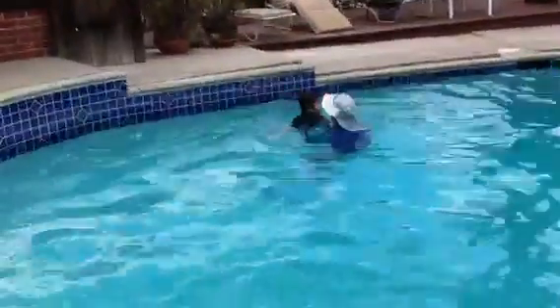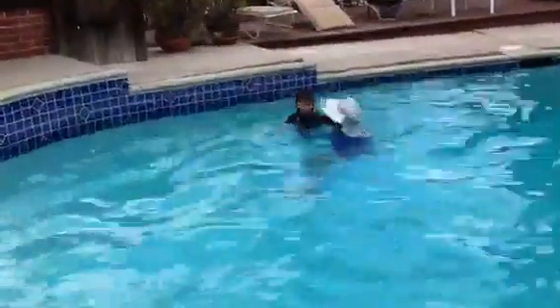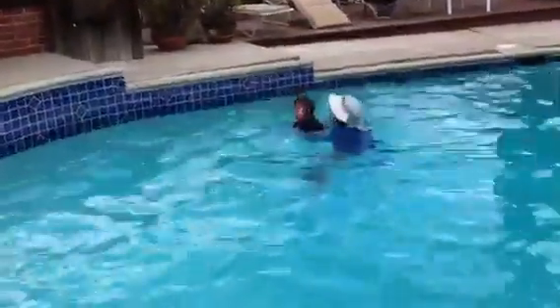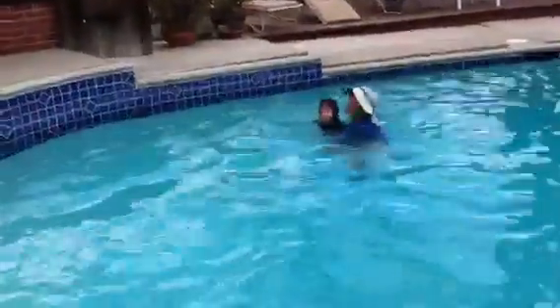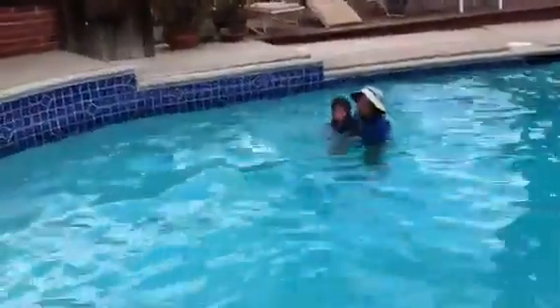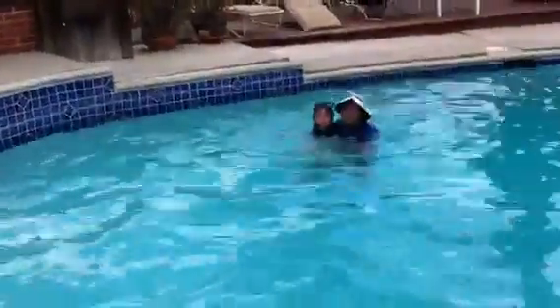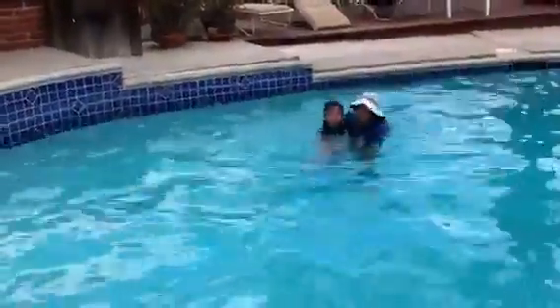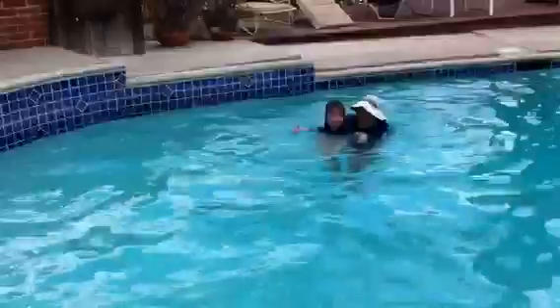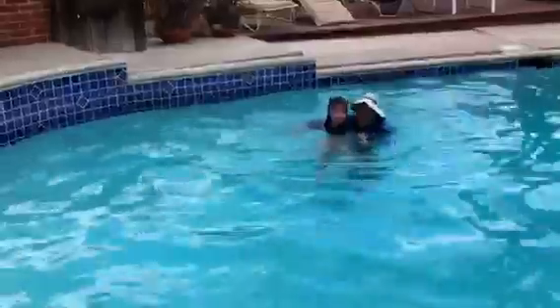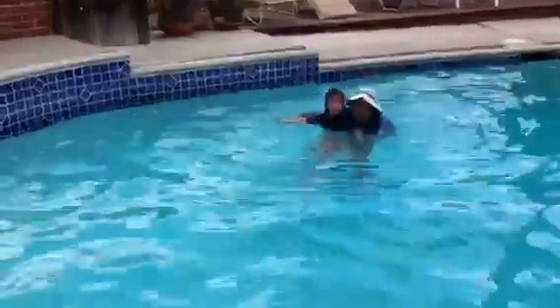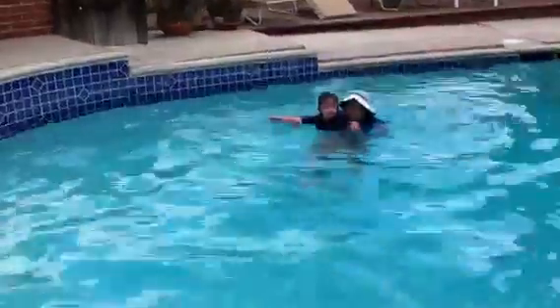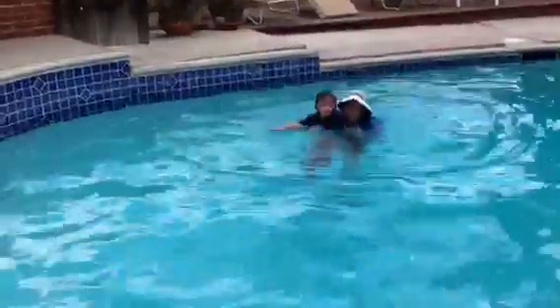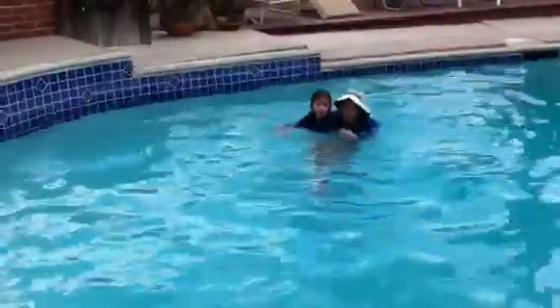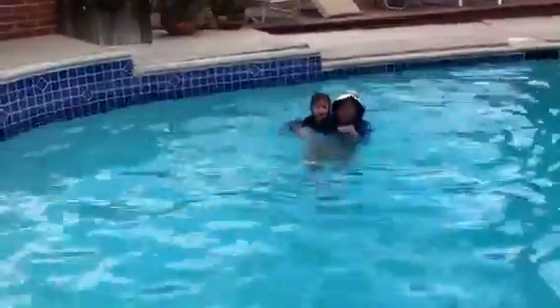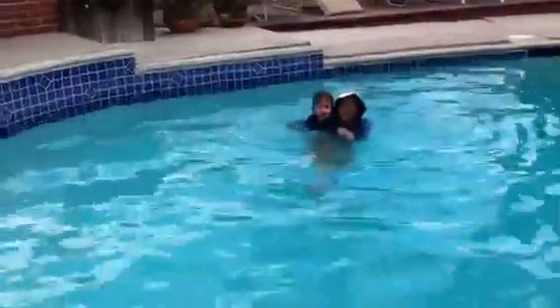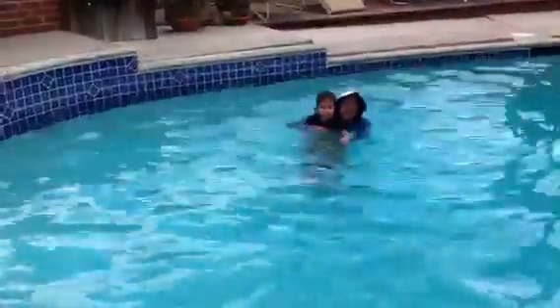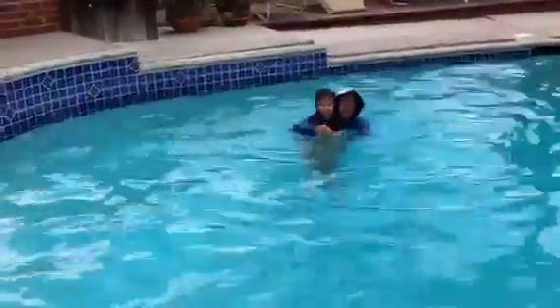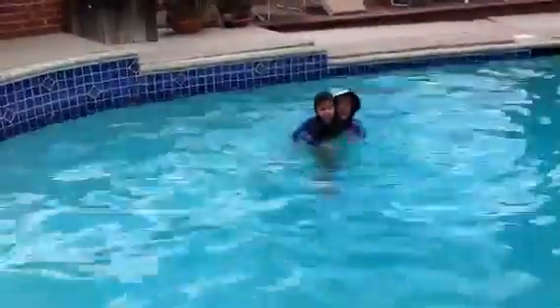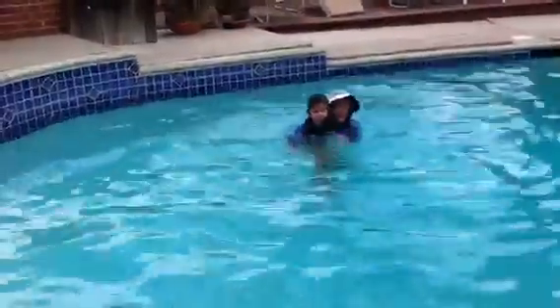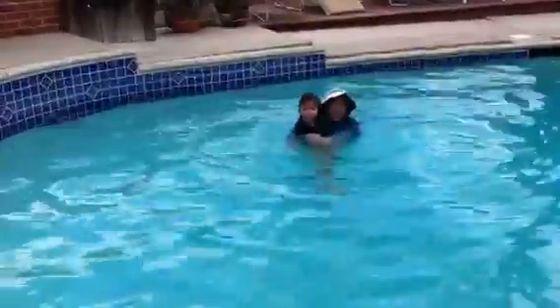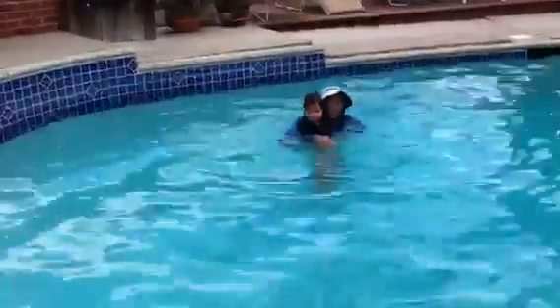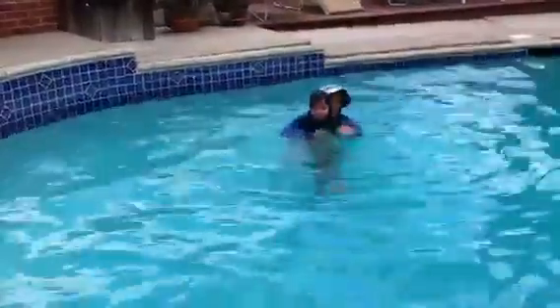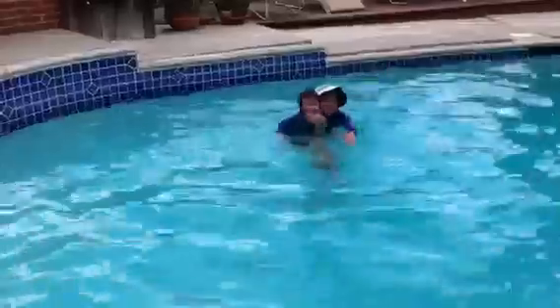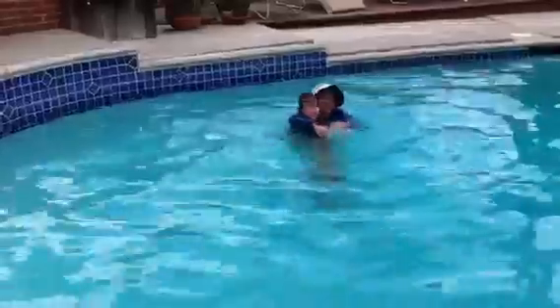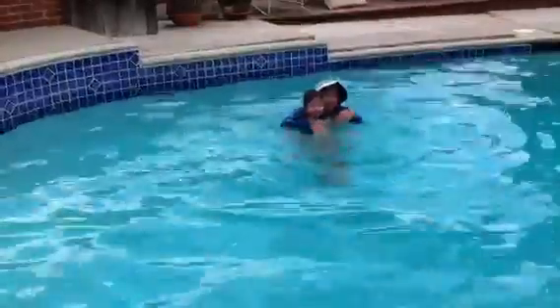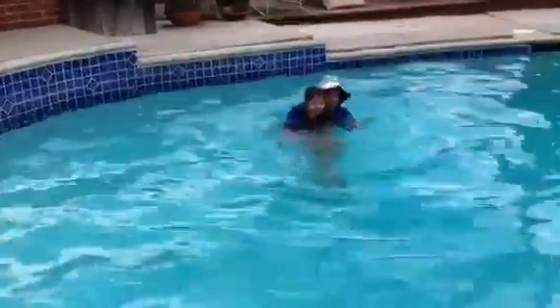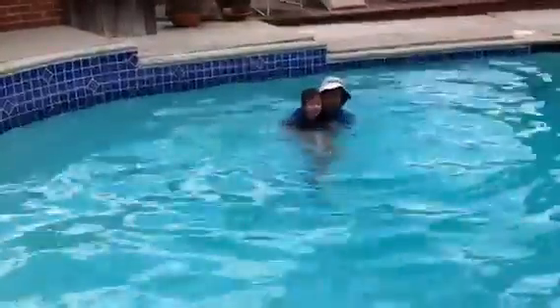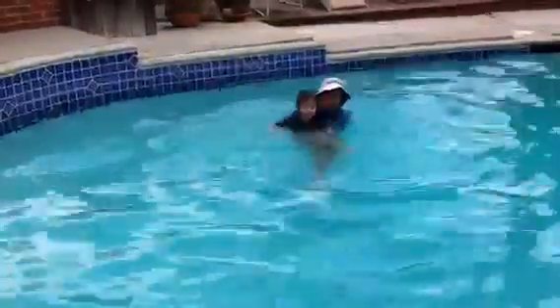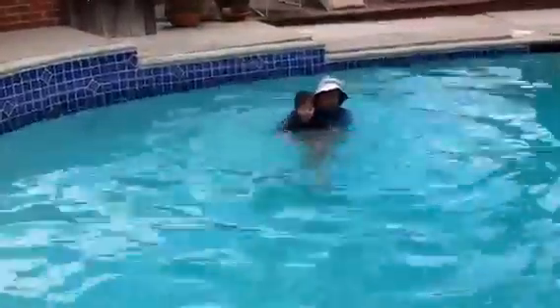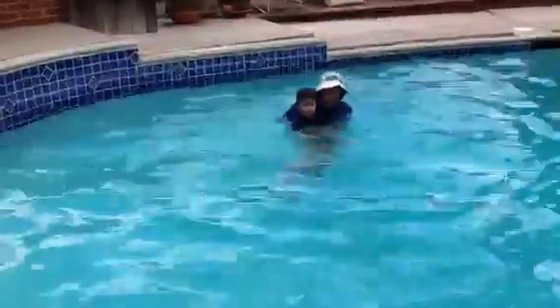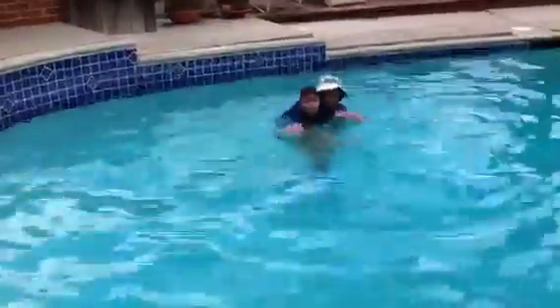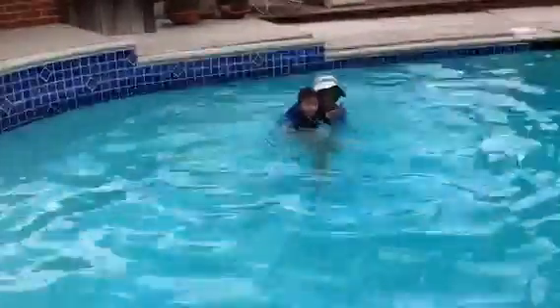You're swimming. You're kicking your feet. Move your arms and kick your feet. Move your arms. Show me your paddle paddle. Show me your paddle paddle.